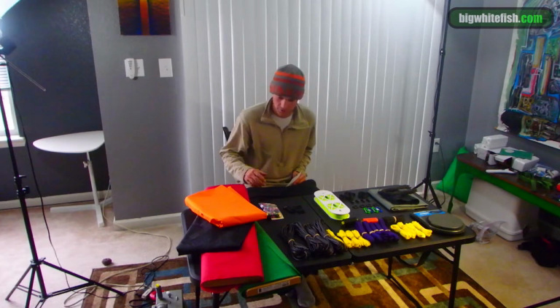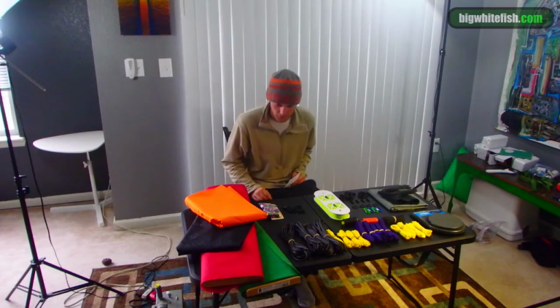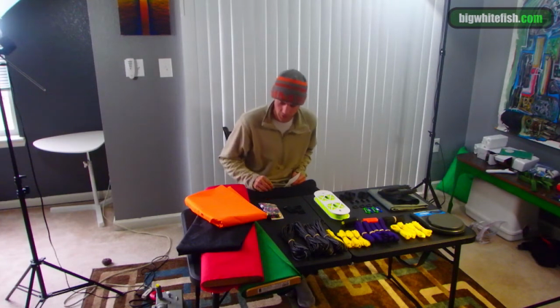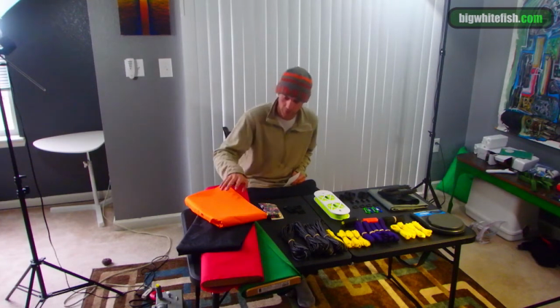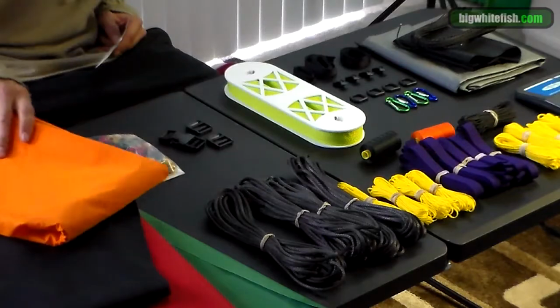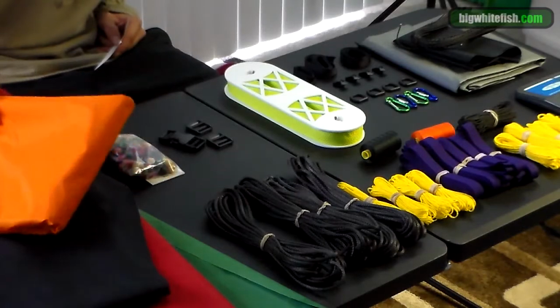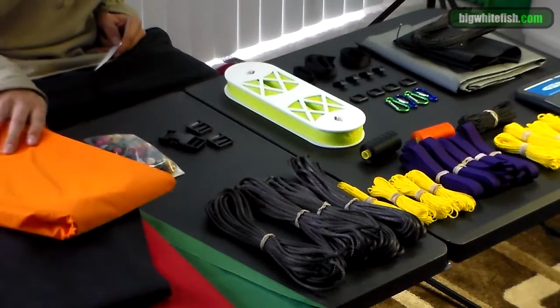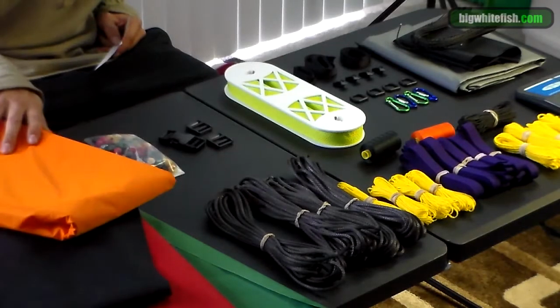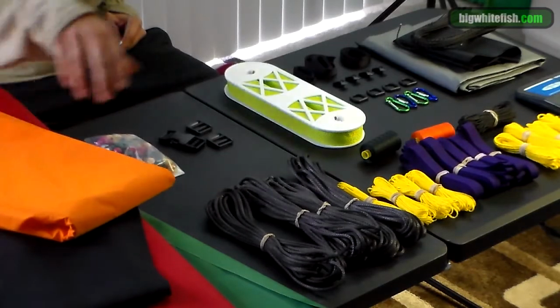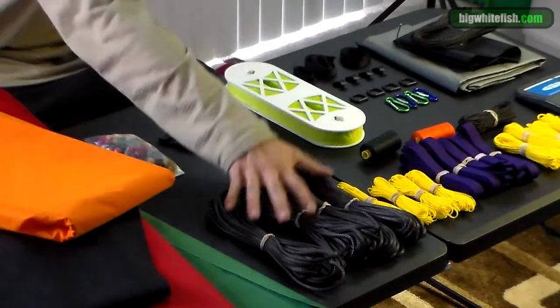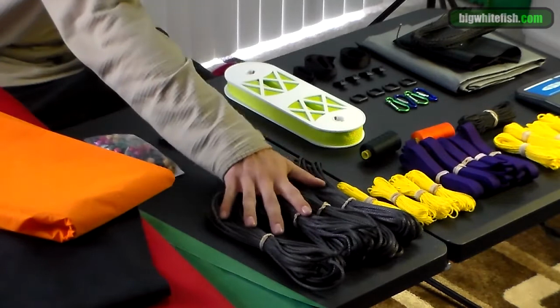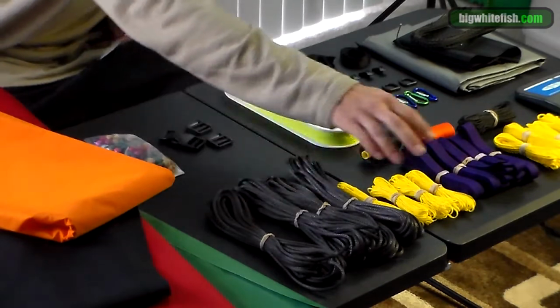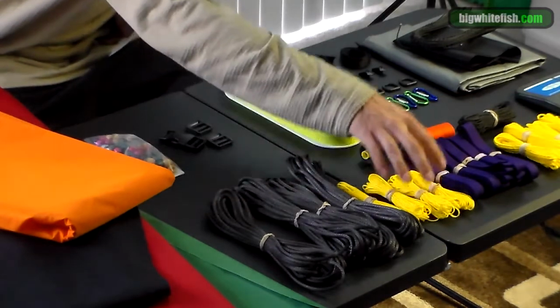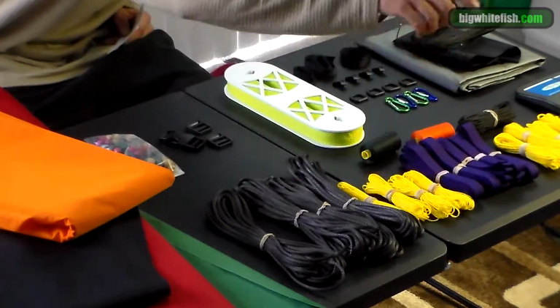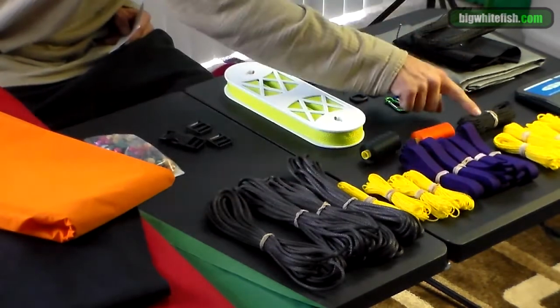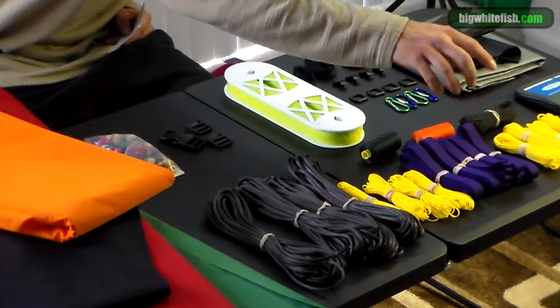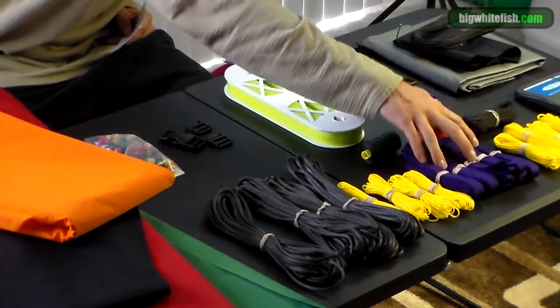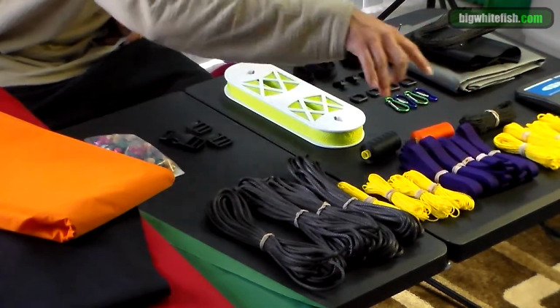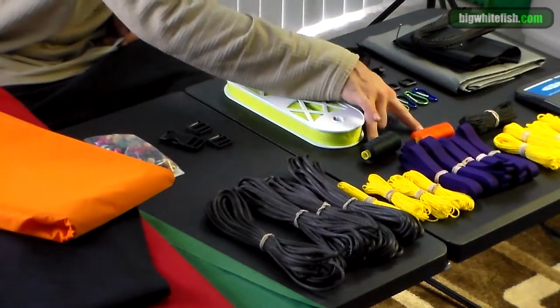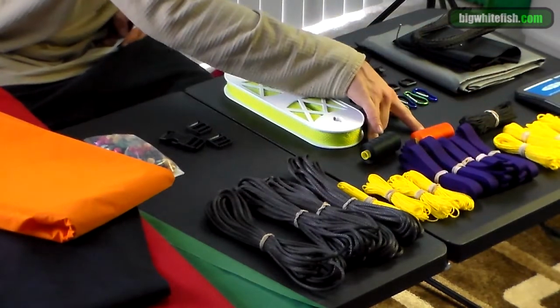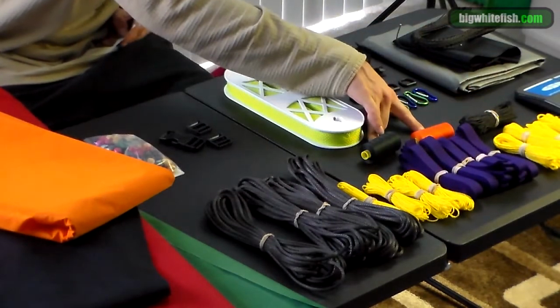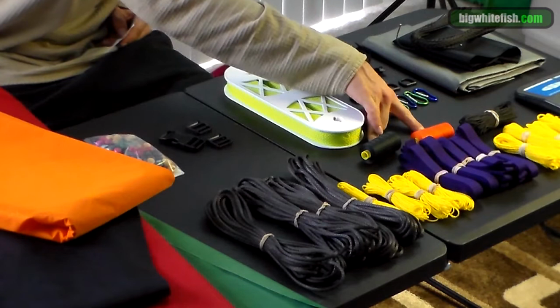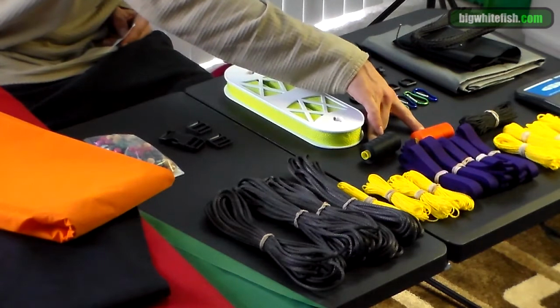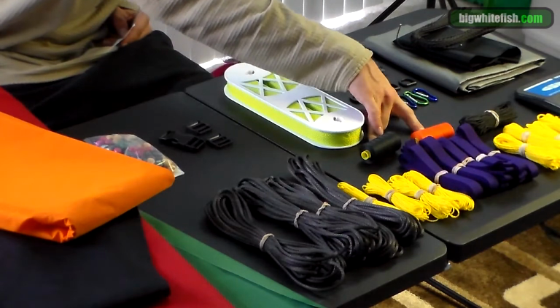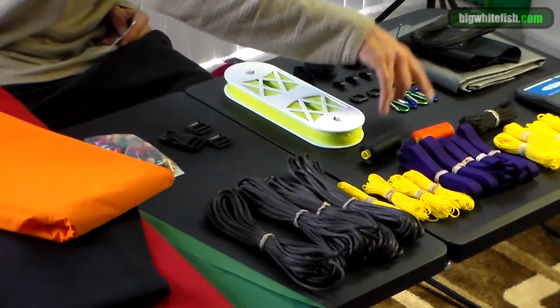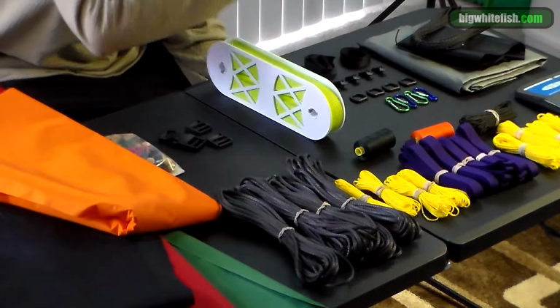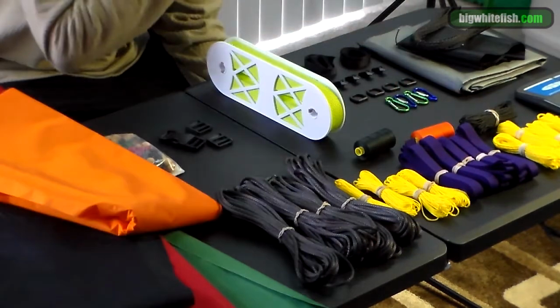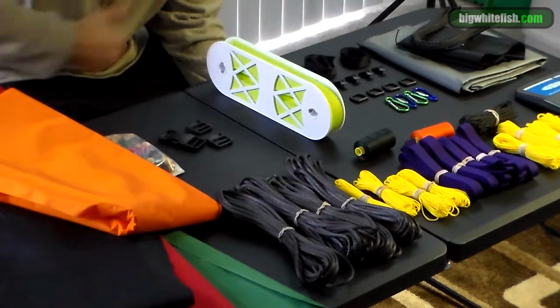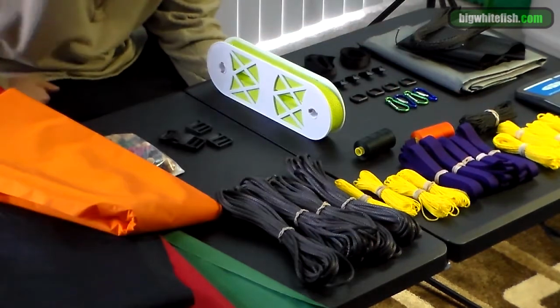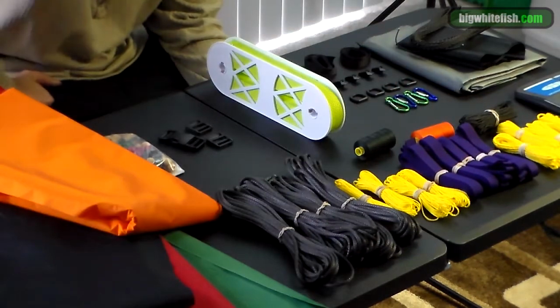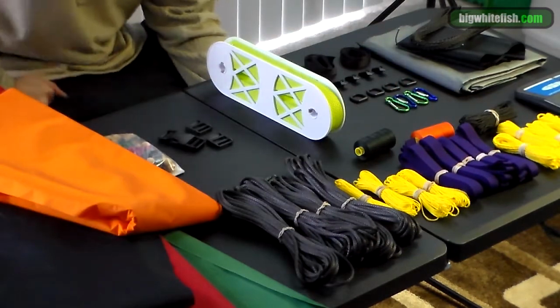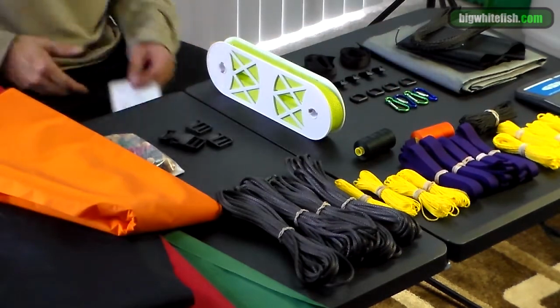We have a bunch of different ripstop nylons, we got amsteel, zingit, drawcord, grosgrain, and Gutermann and Mara 70 thread from ripstopbytheroll.com.